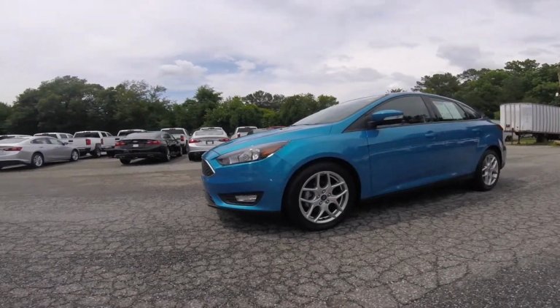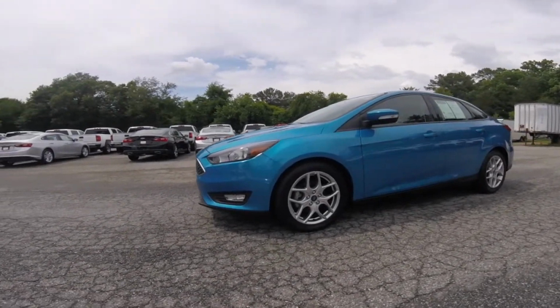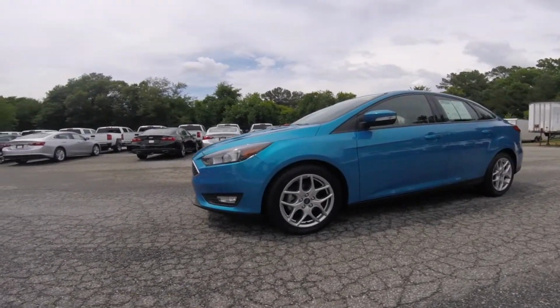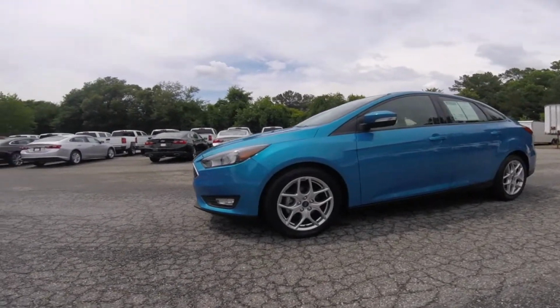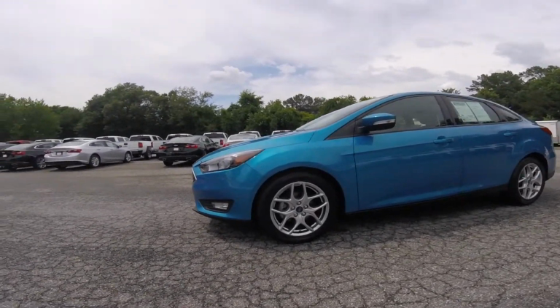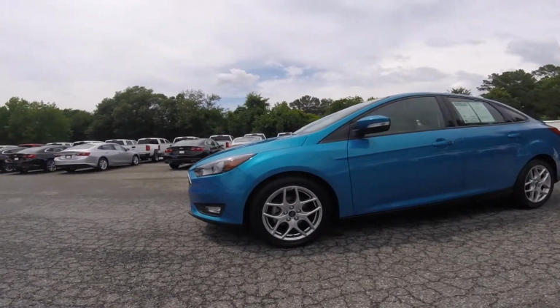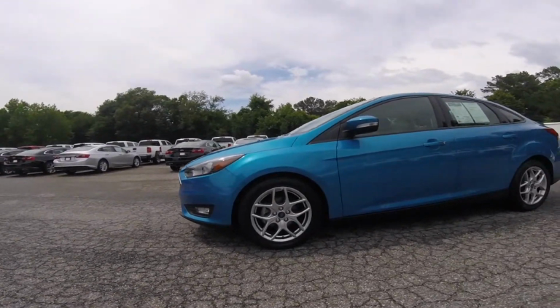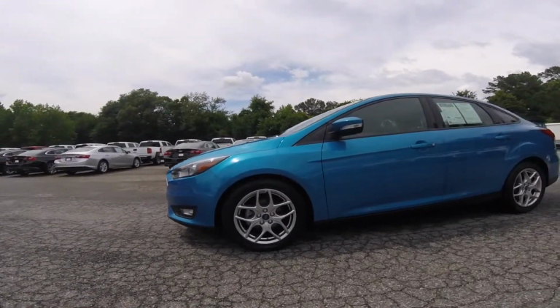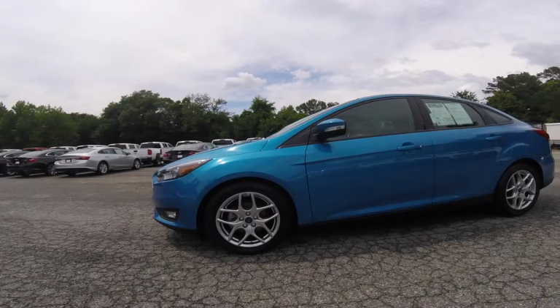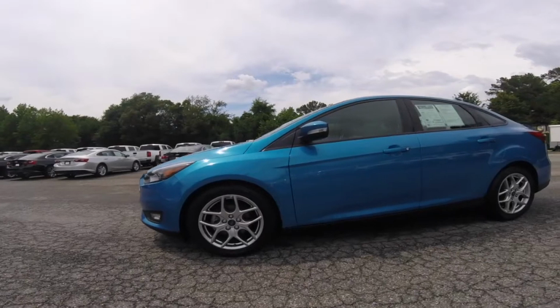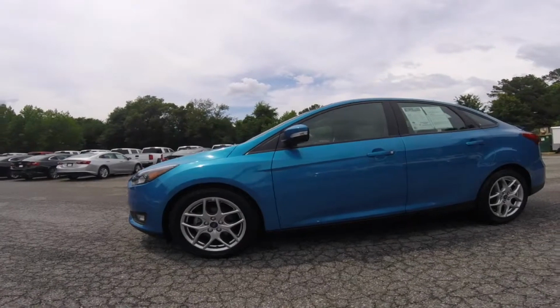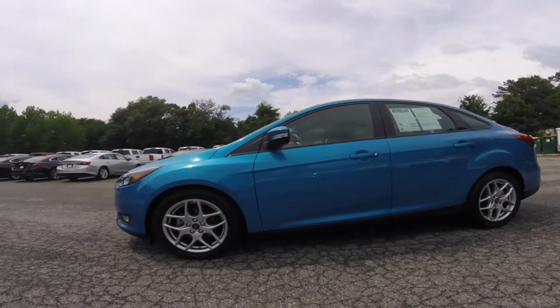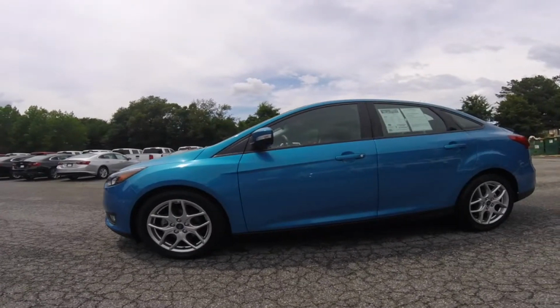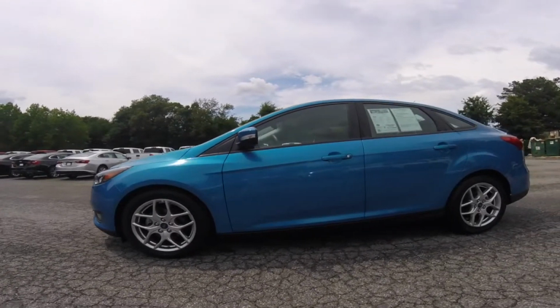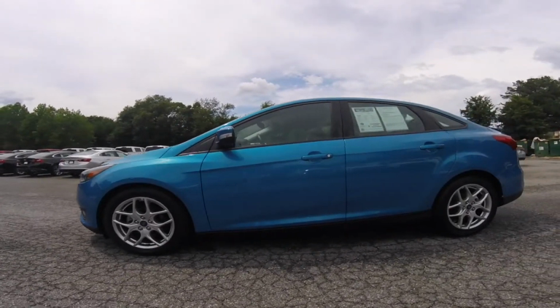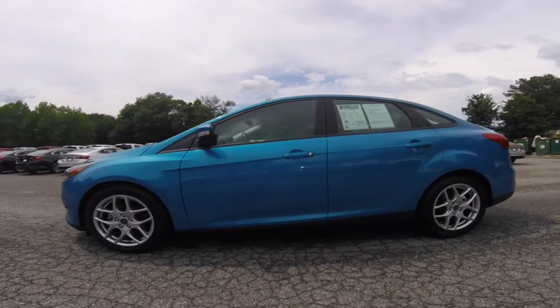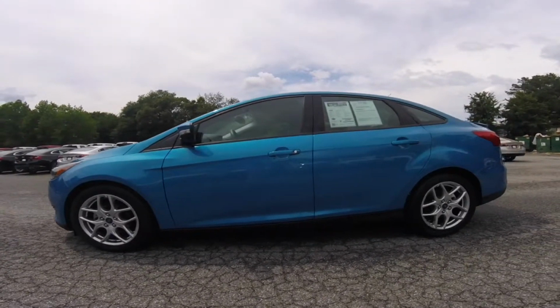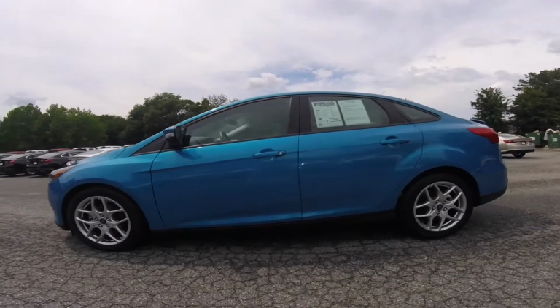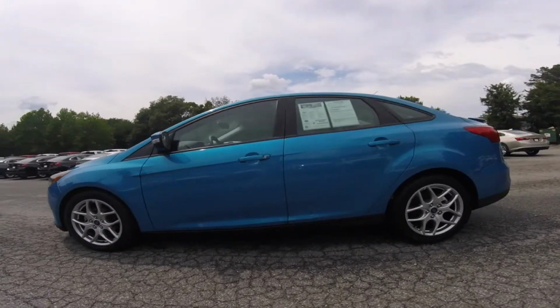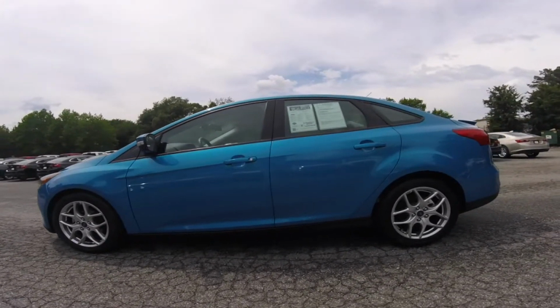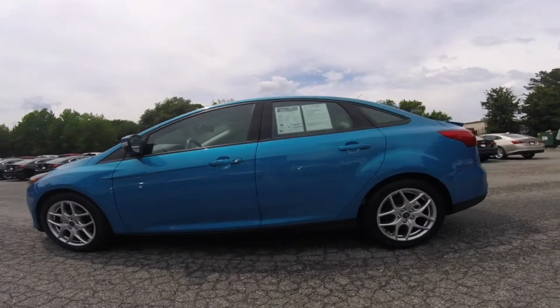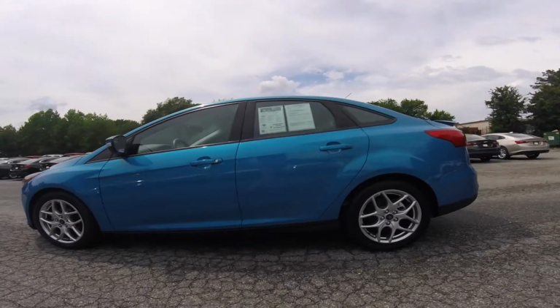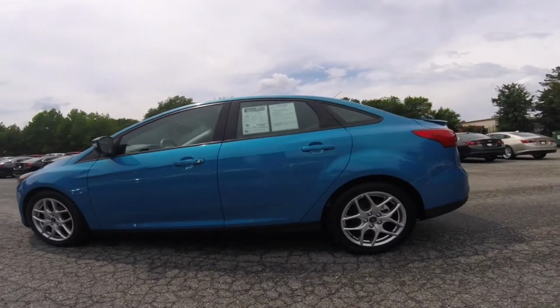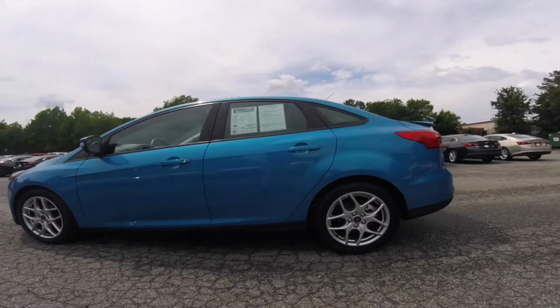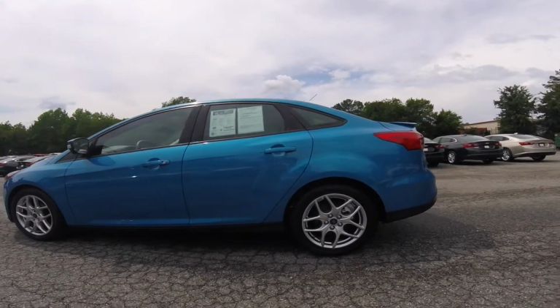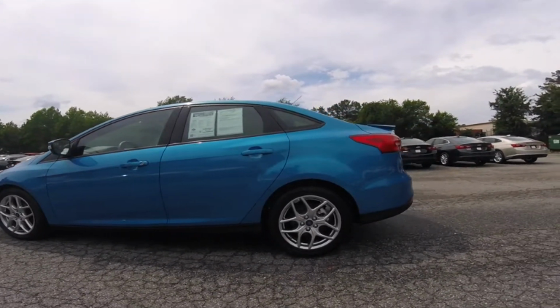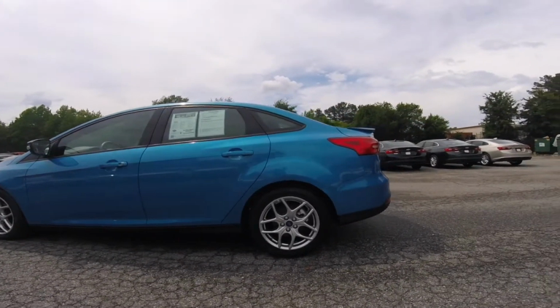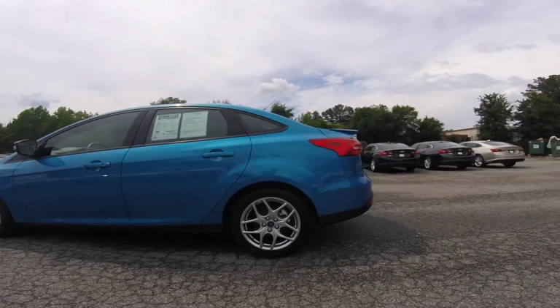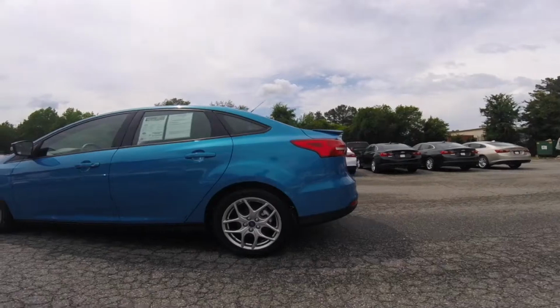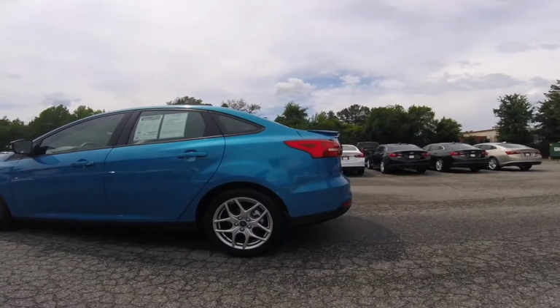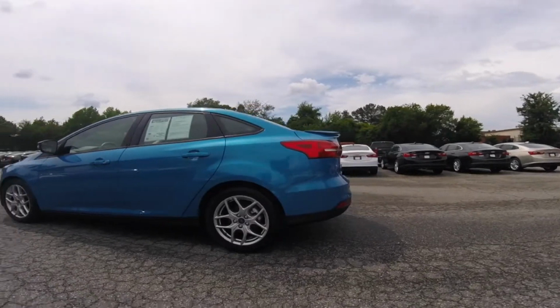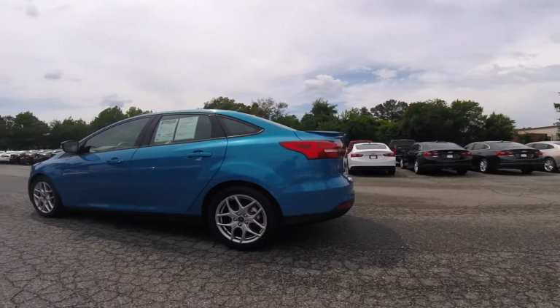Welcome to Steve Raymond Chevrolet's YouTube channel. My name is Cooper and I'll be giving you a walk around demonstration of this 2015 Ford Focus SE.